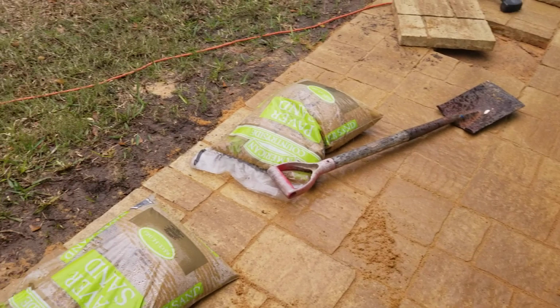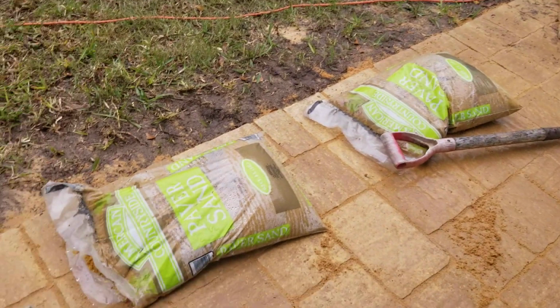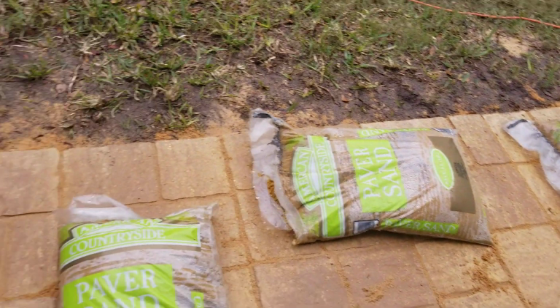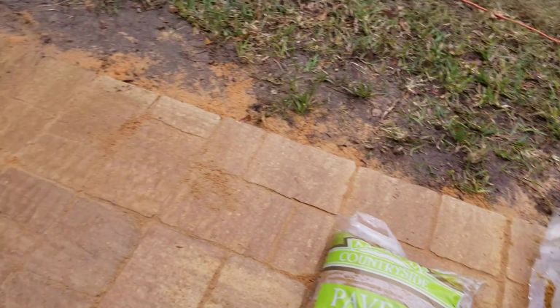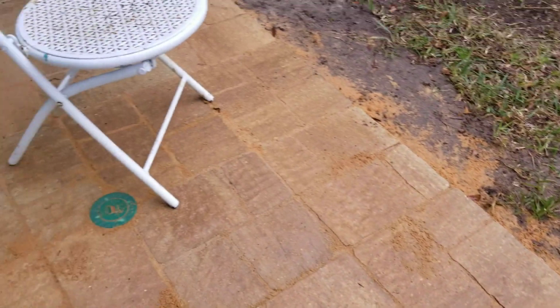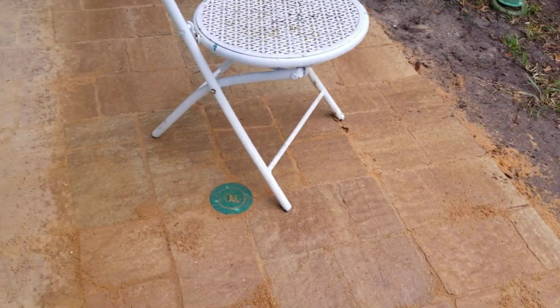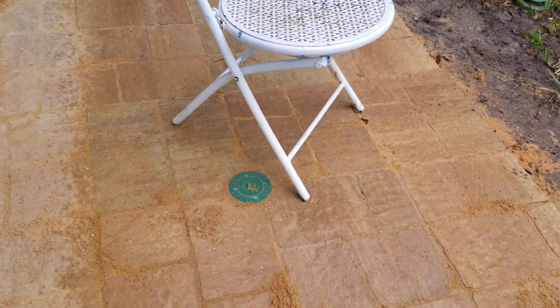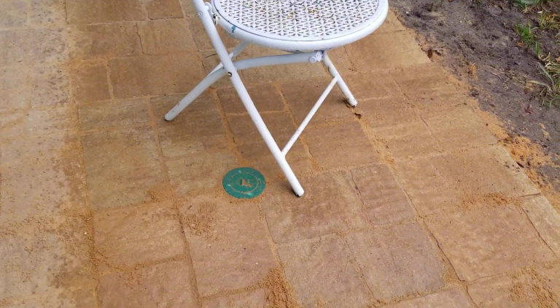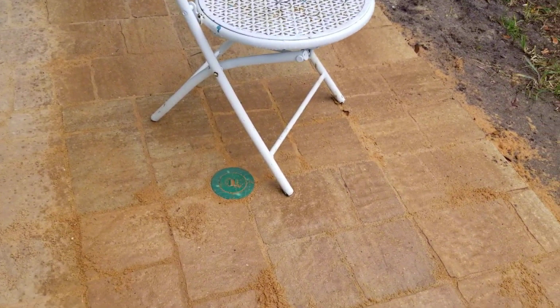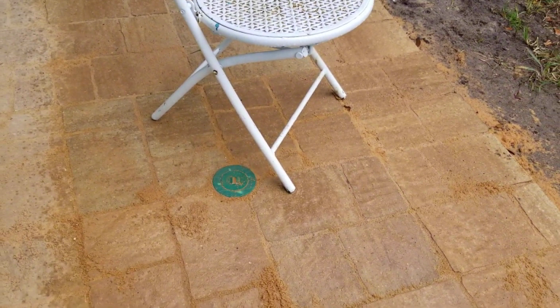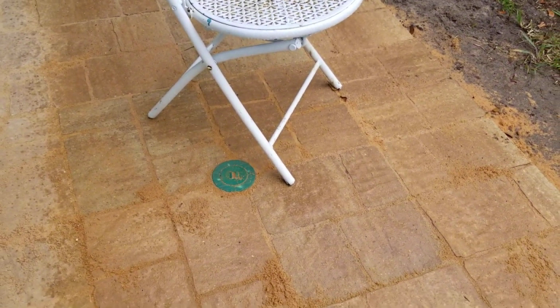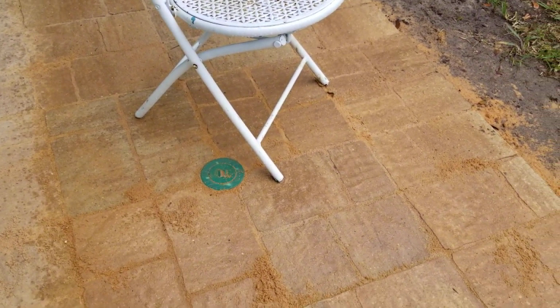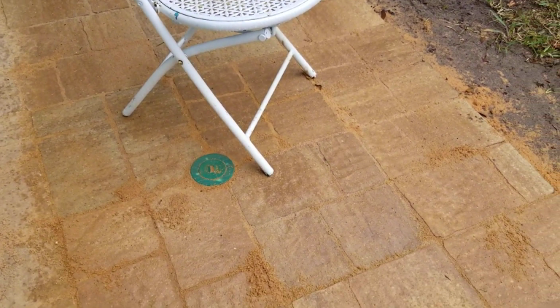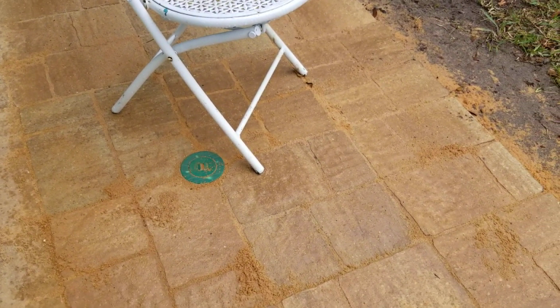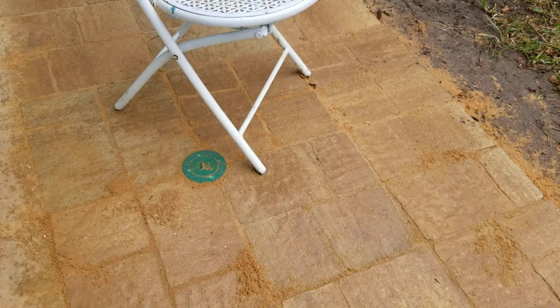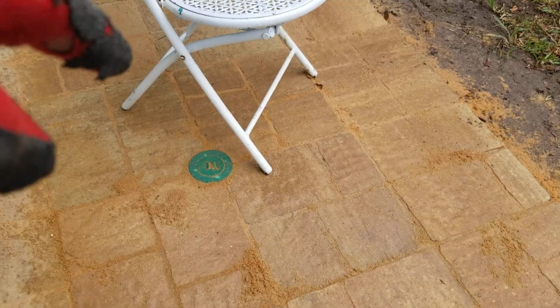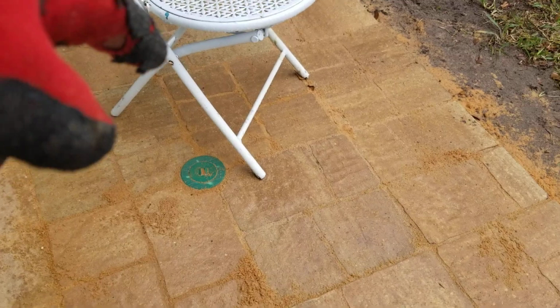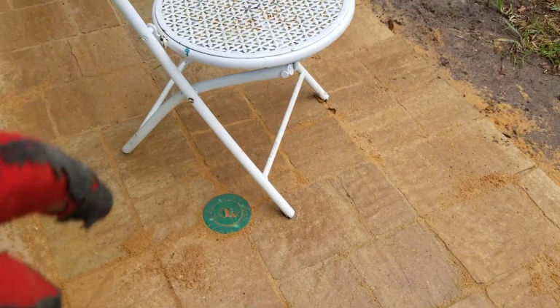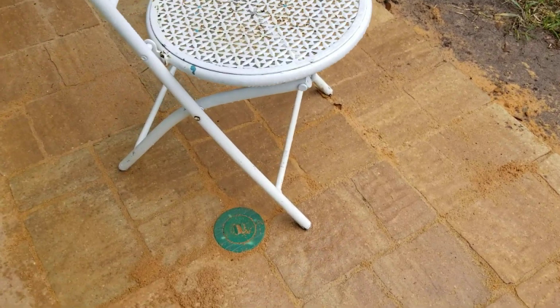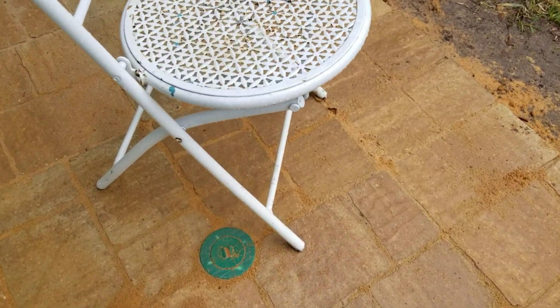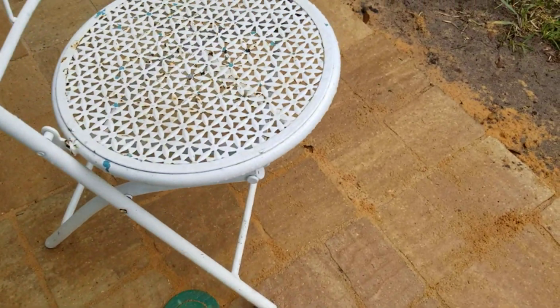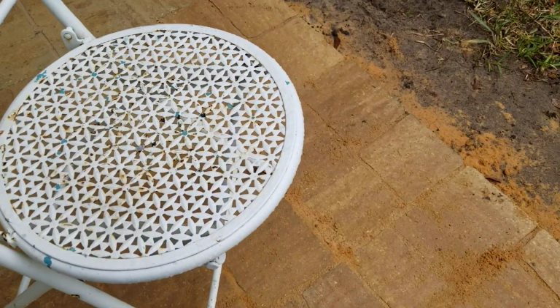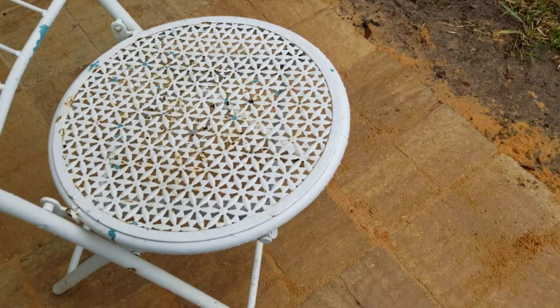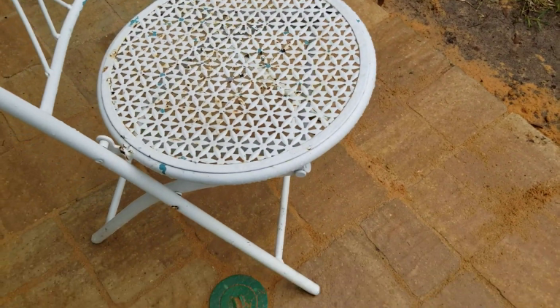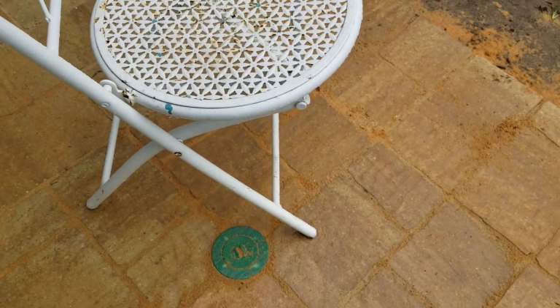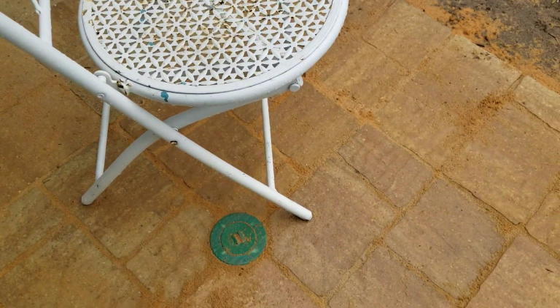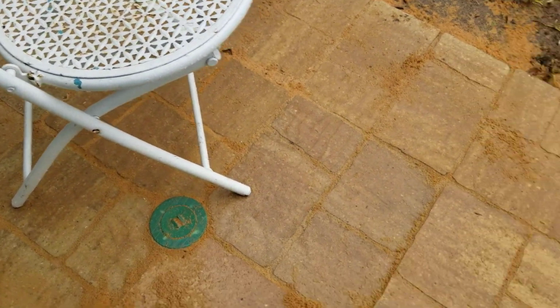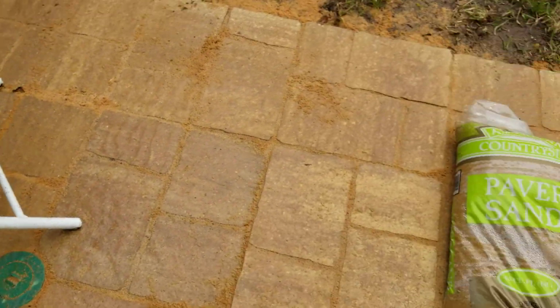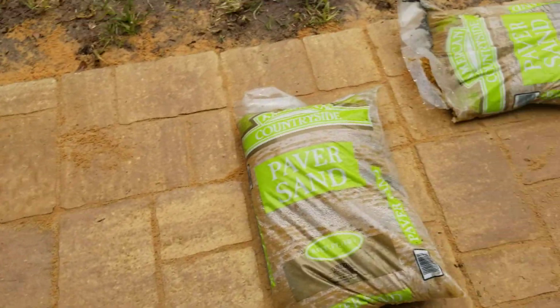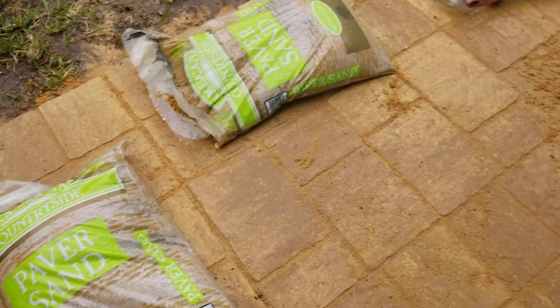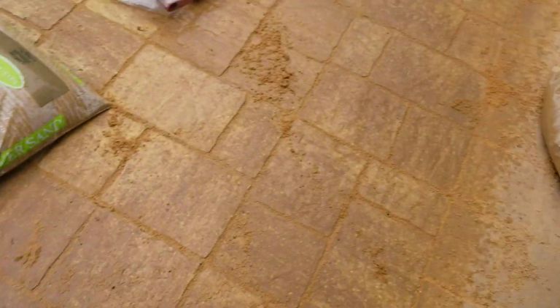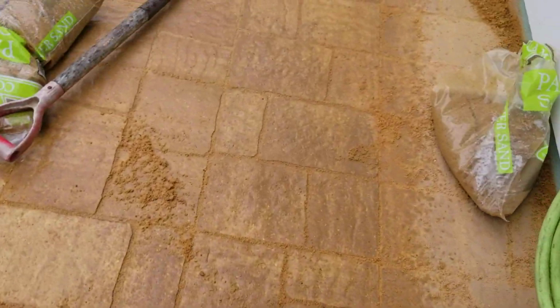What I did is I put pavers down the other day. I also got termite stuff for the house, and what I'll do is notch out the corners of the pavers, then re-dig the hole so the termite plug would fit.